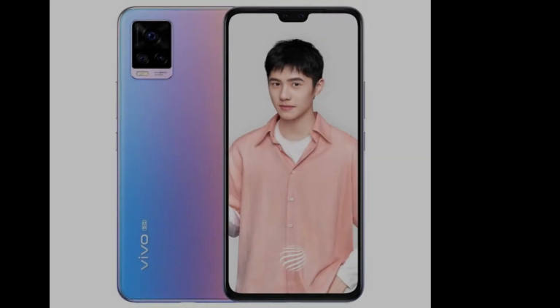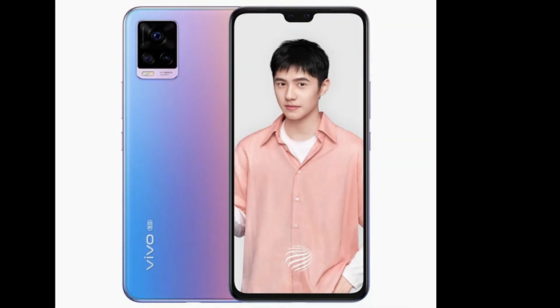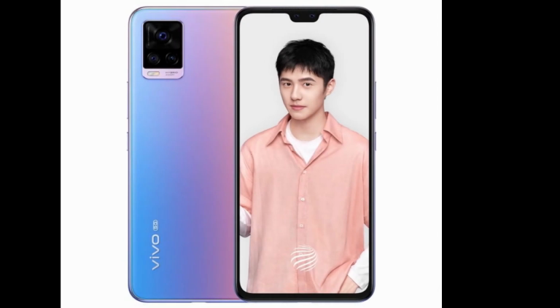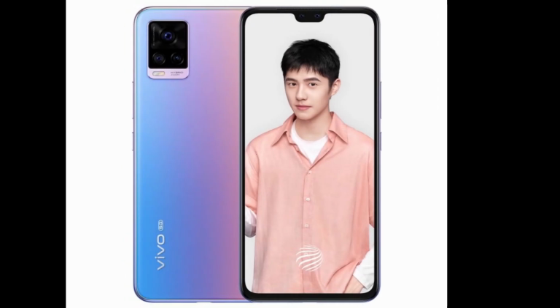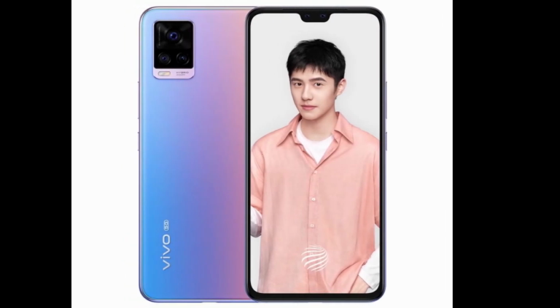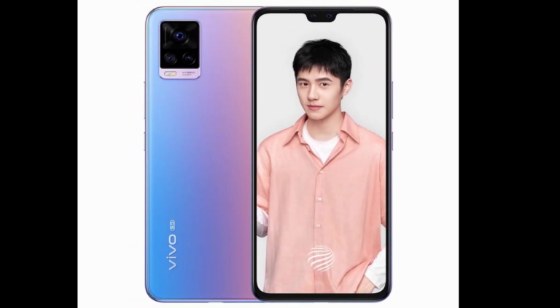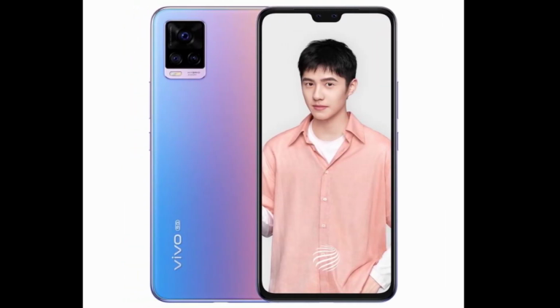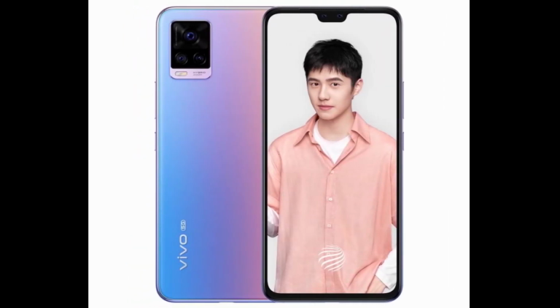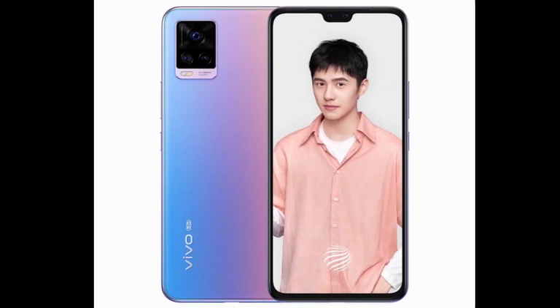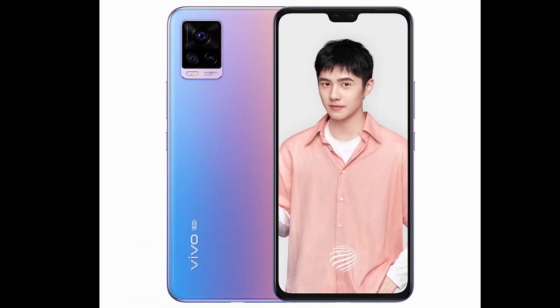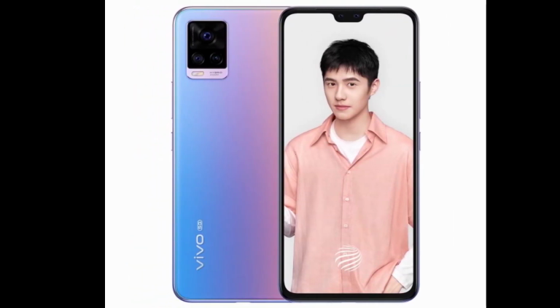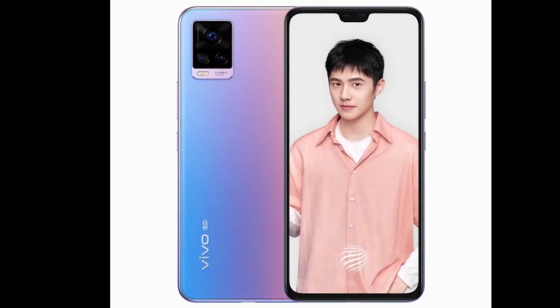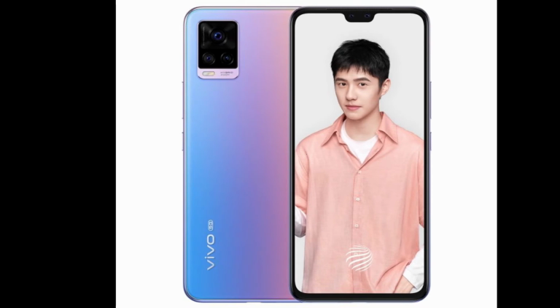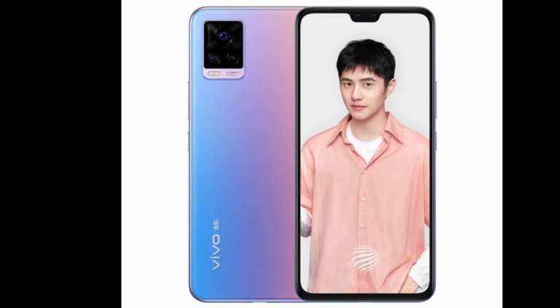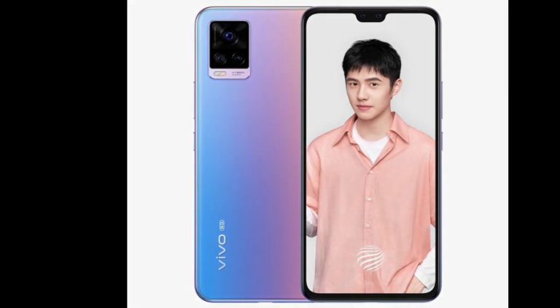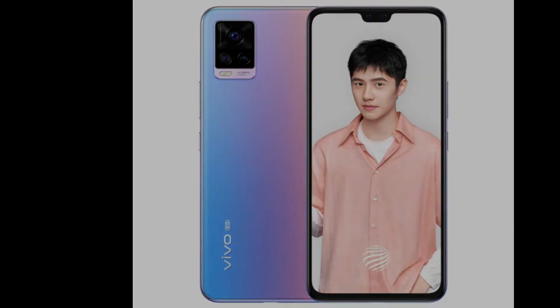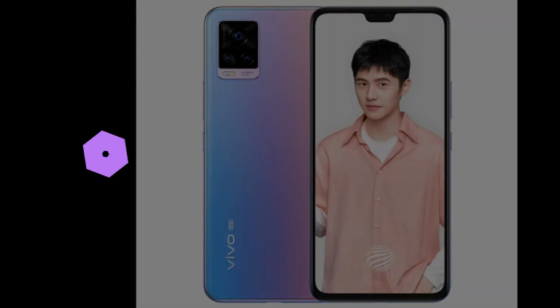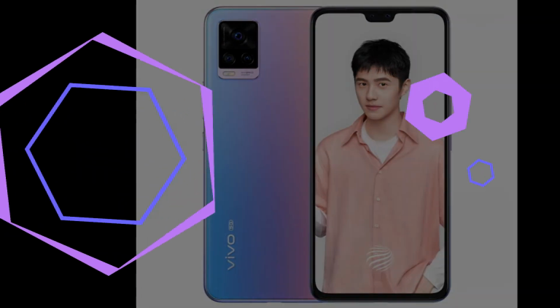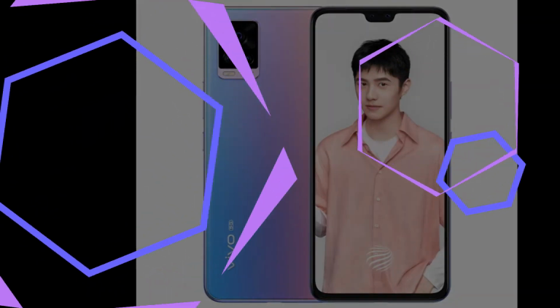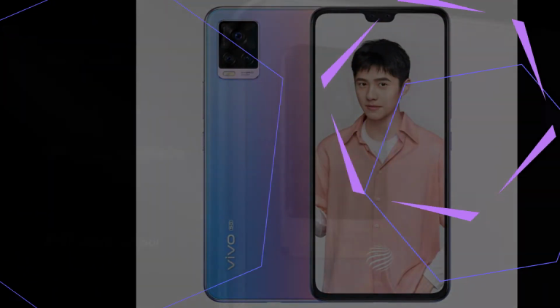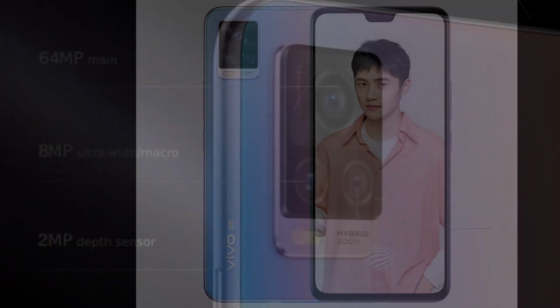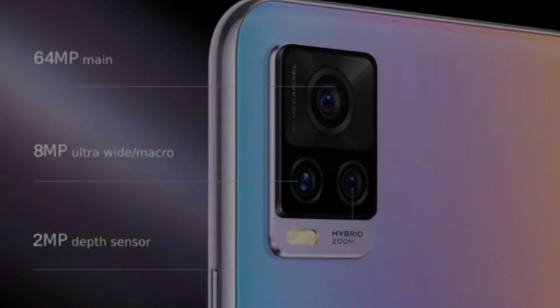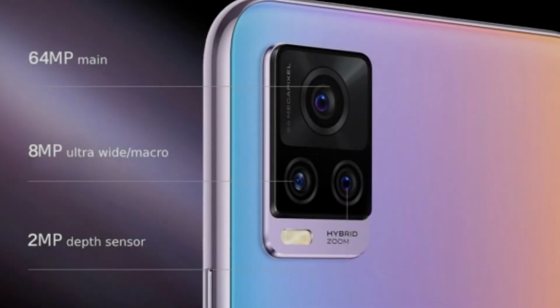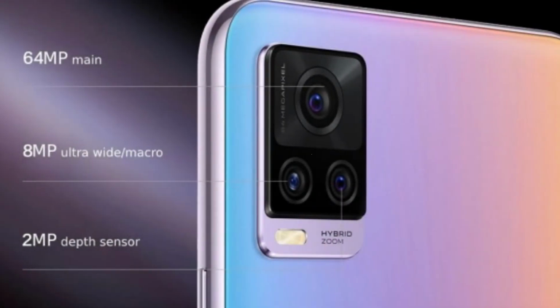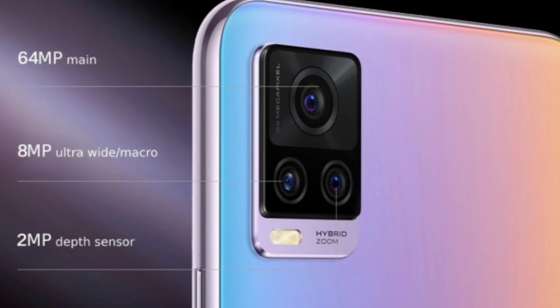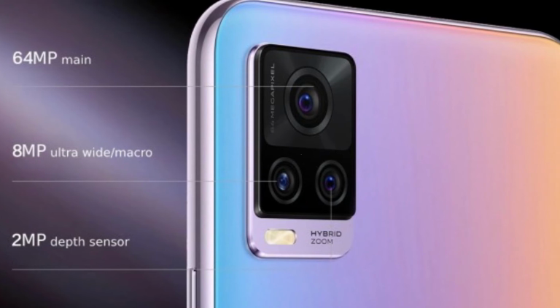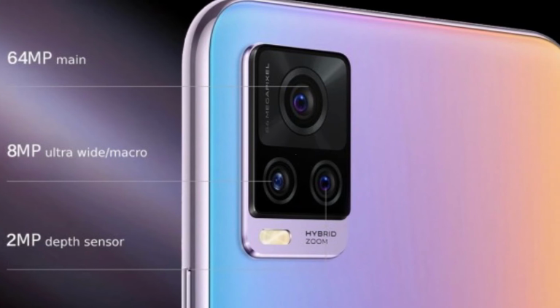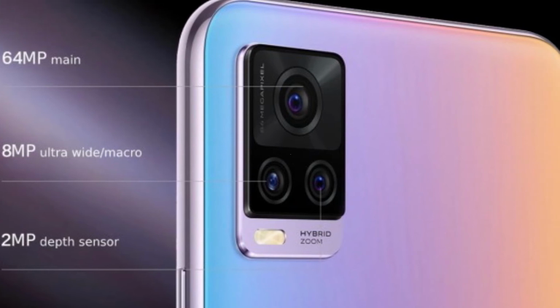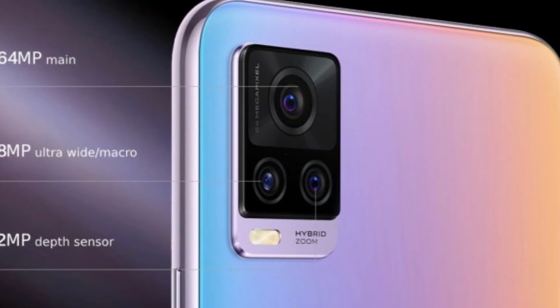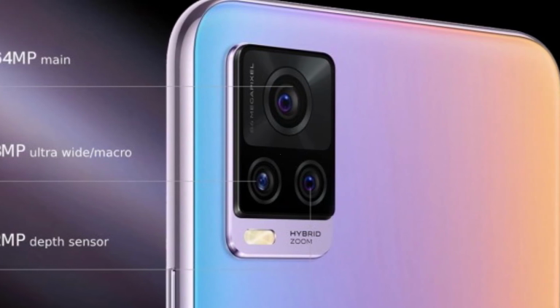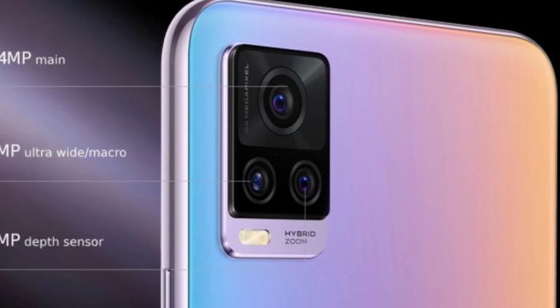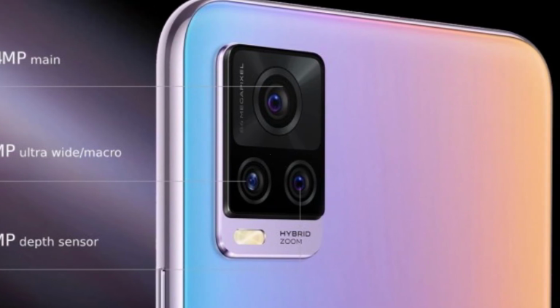Wireless connectivity is pretty solid thanks to the Snapdragon chipset — 5G SA/NSA of course, plus dual-band Wi-Fi, Bluetooth 5.1 with aptX HD and LDAC, plus NFC.